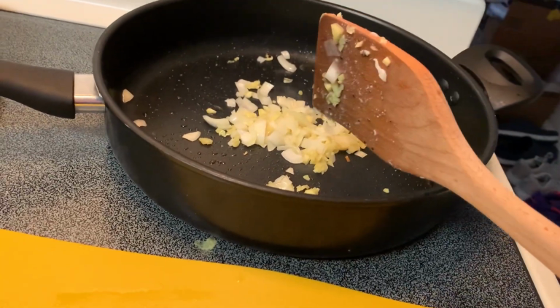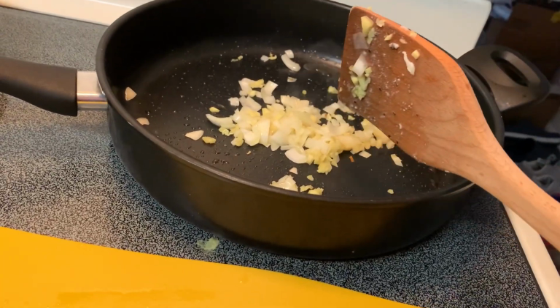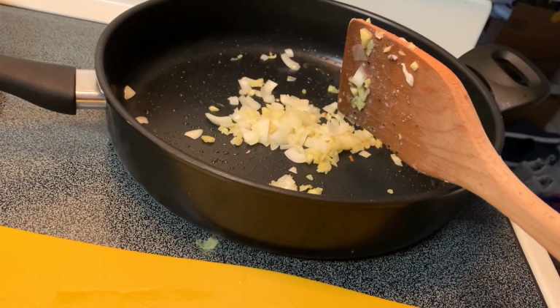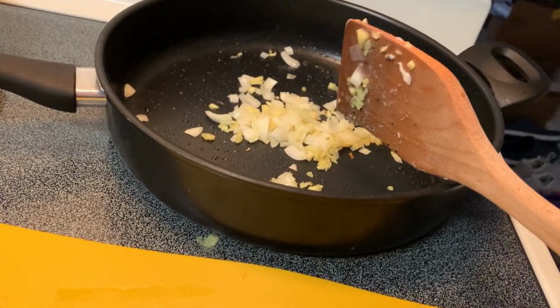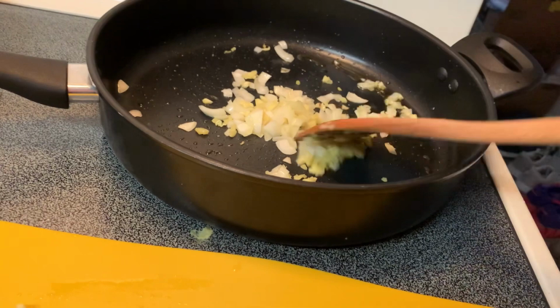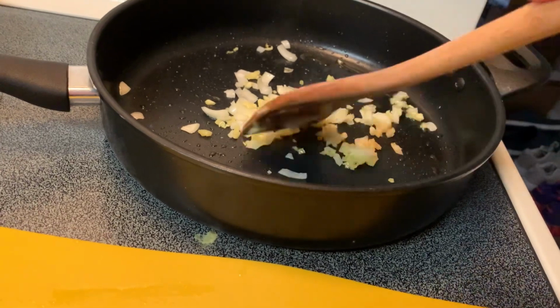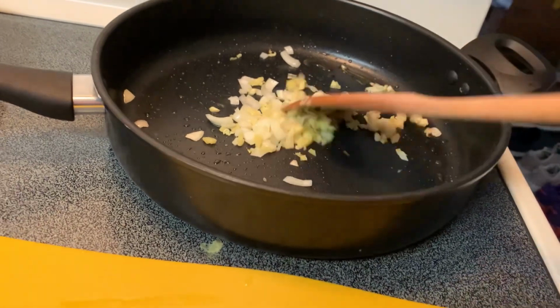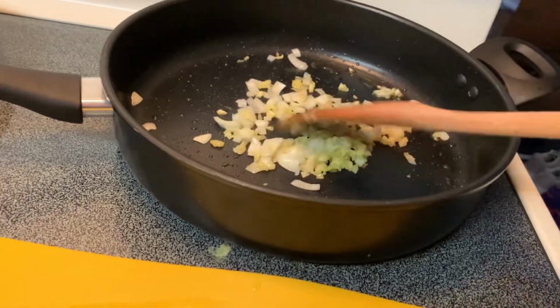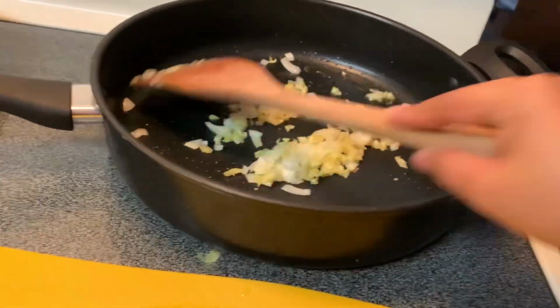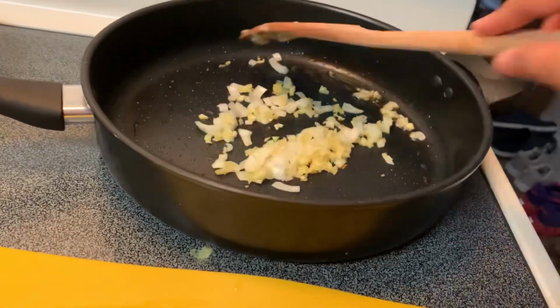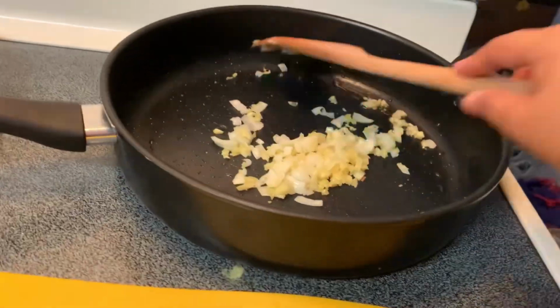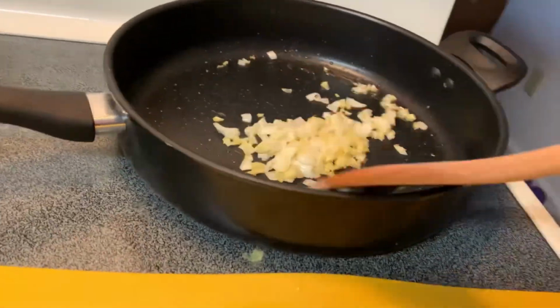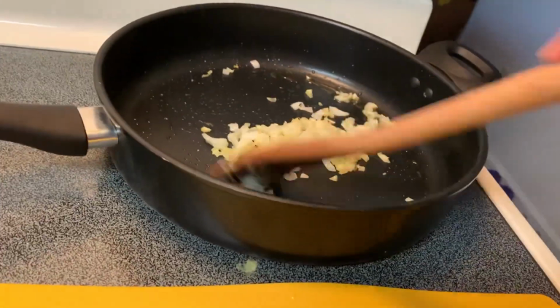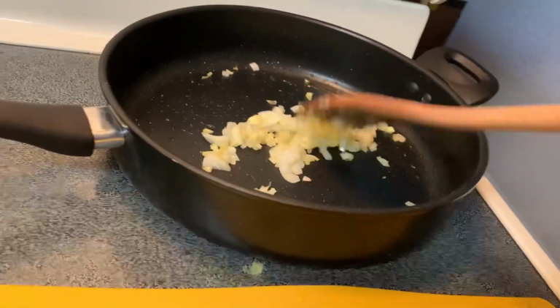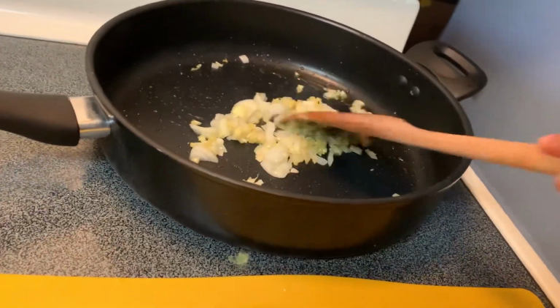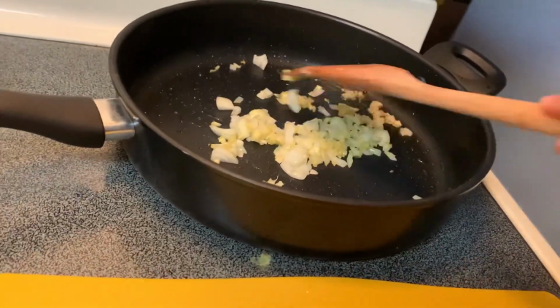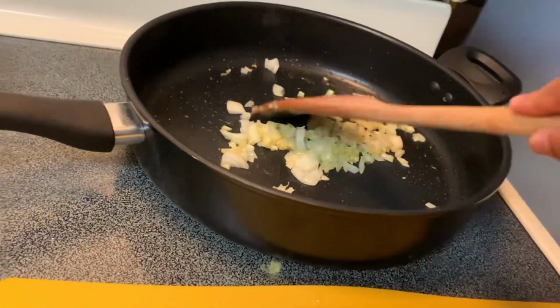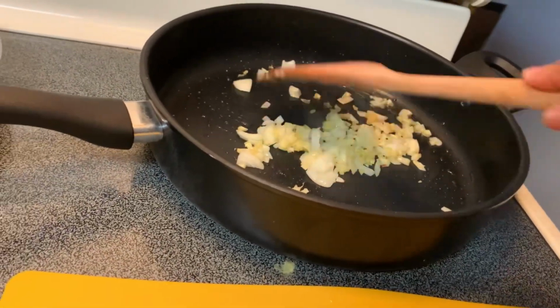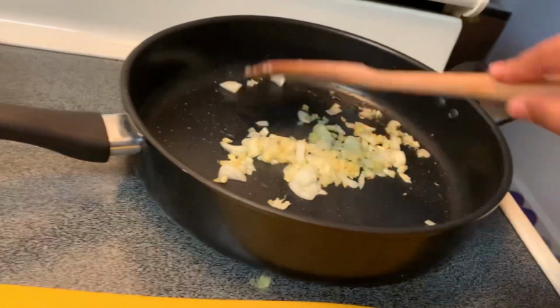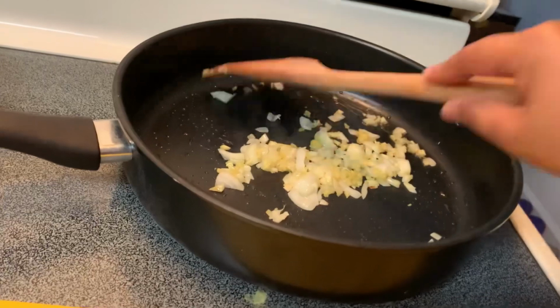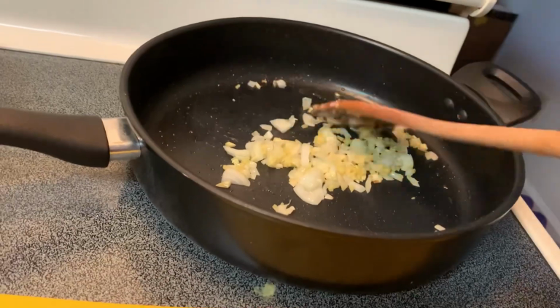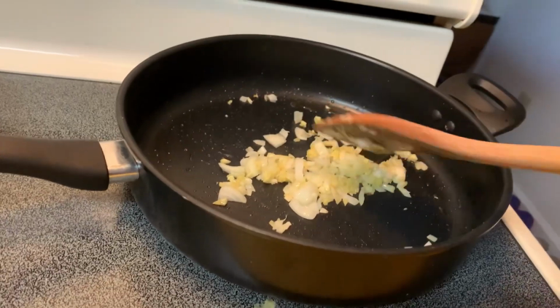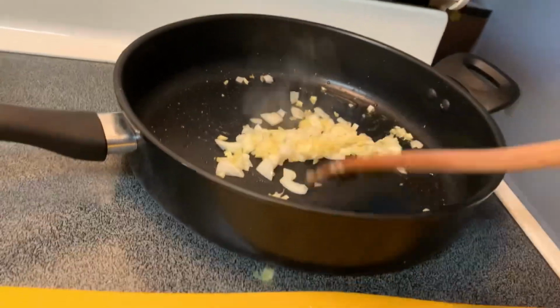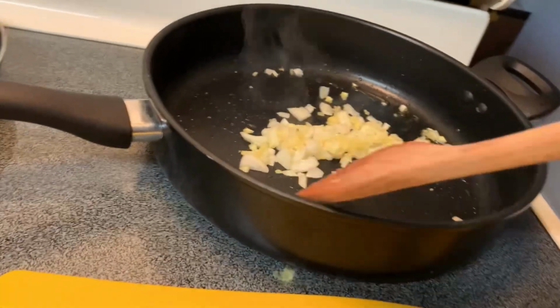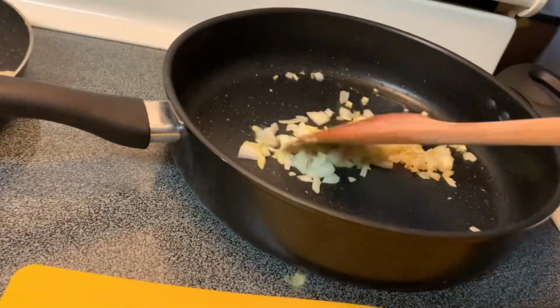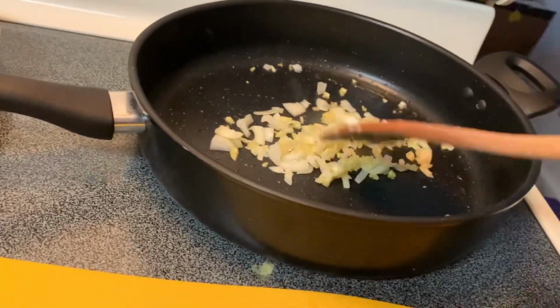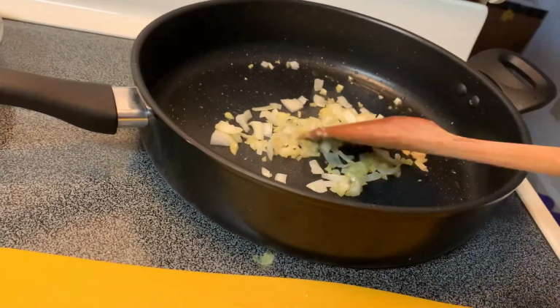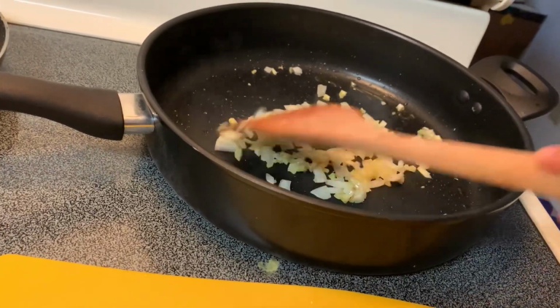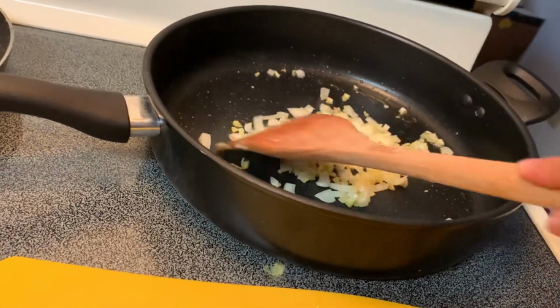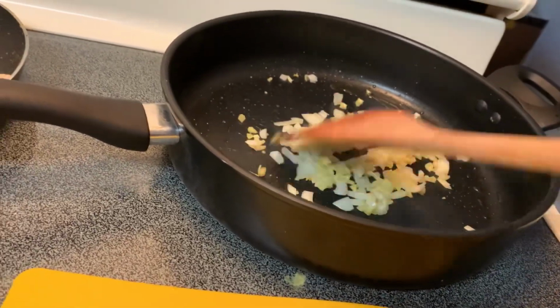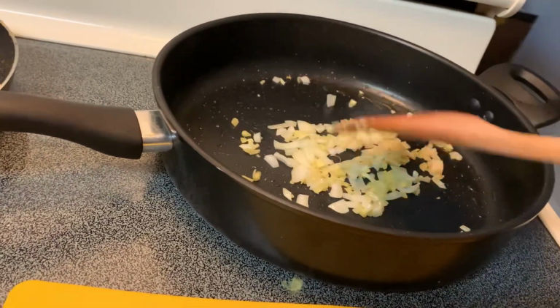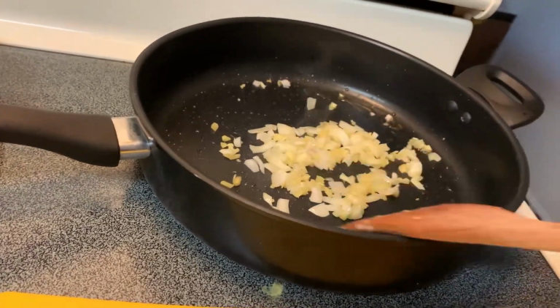Onion. Garlic. Garlic. Pepper. Ginger — you don't have to use it.